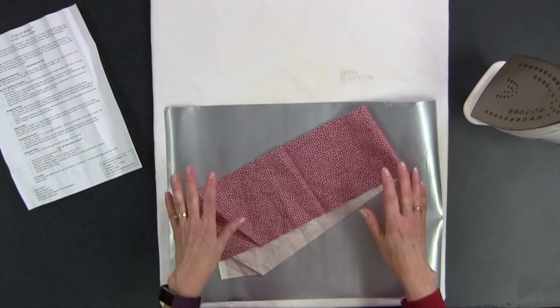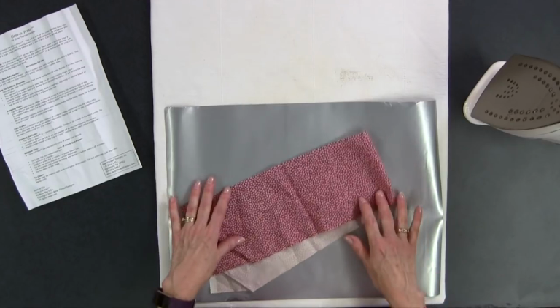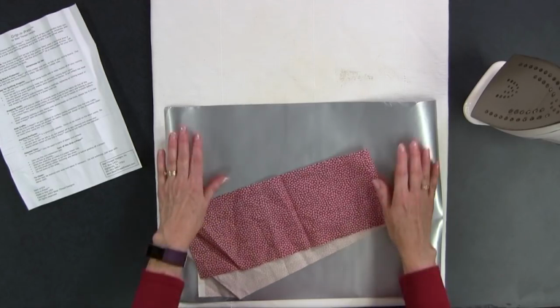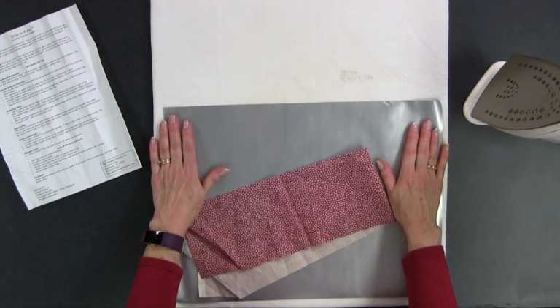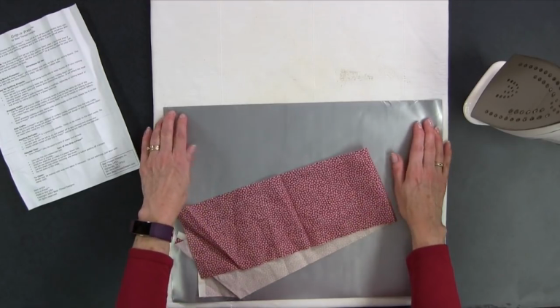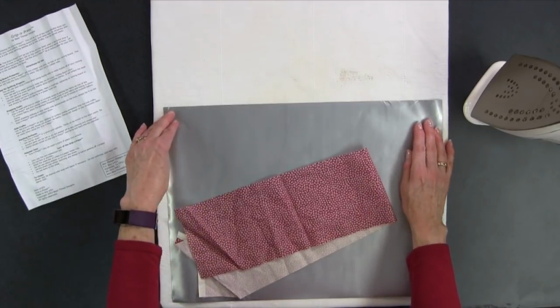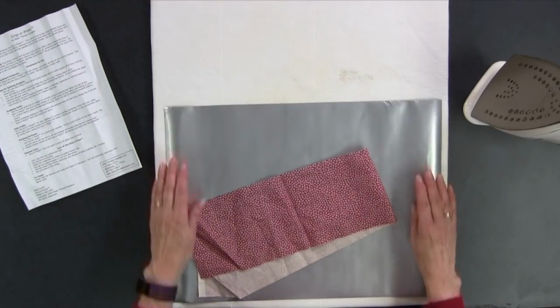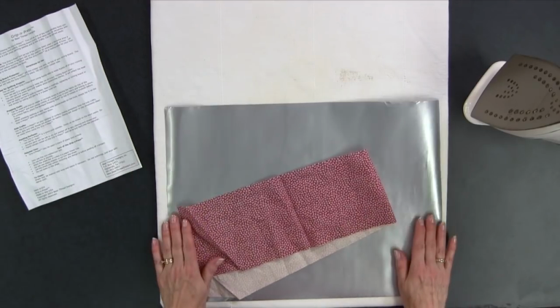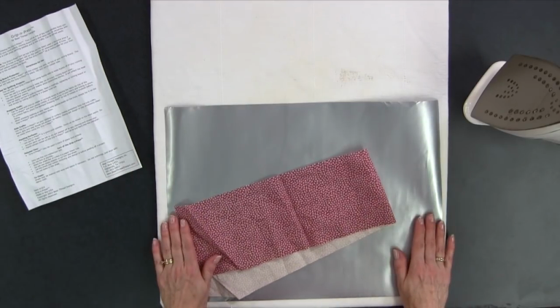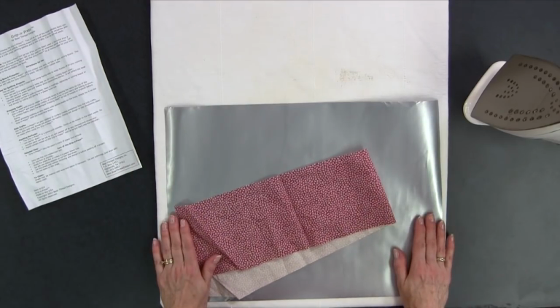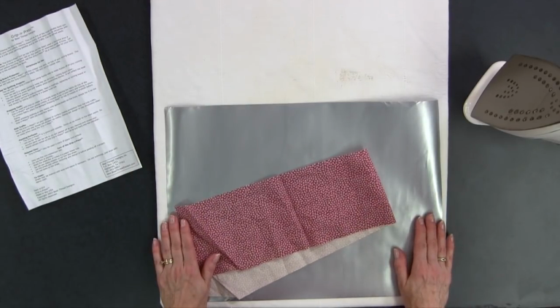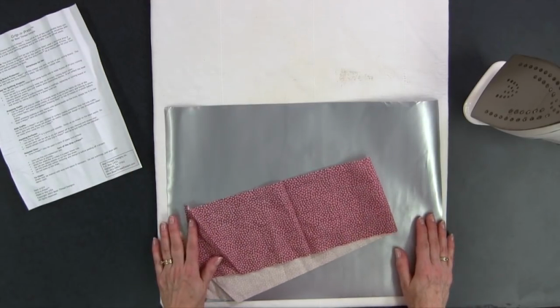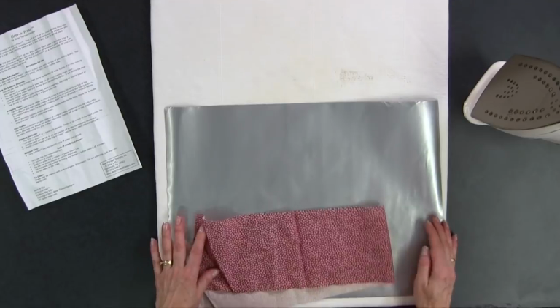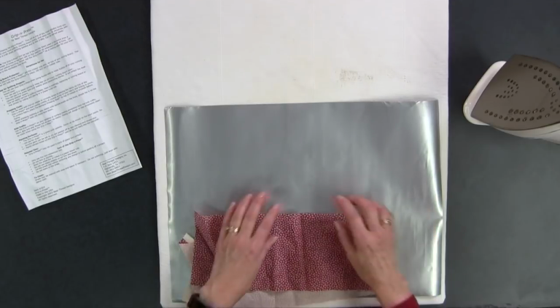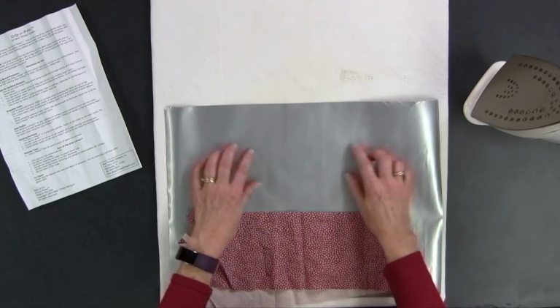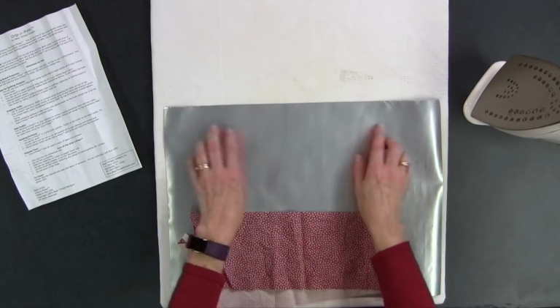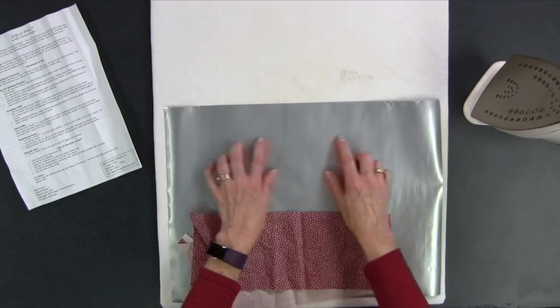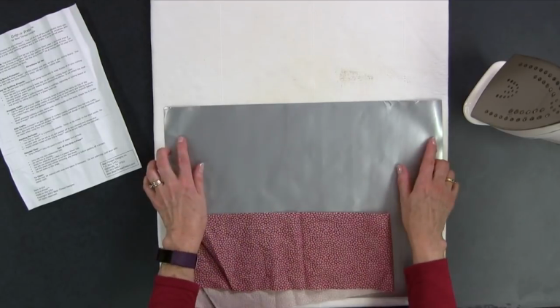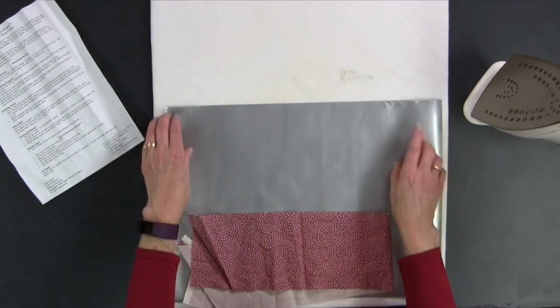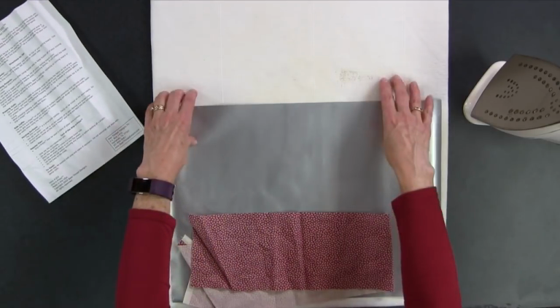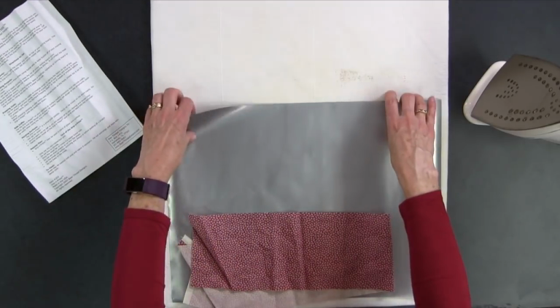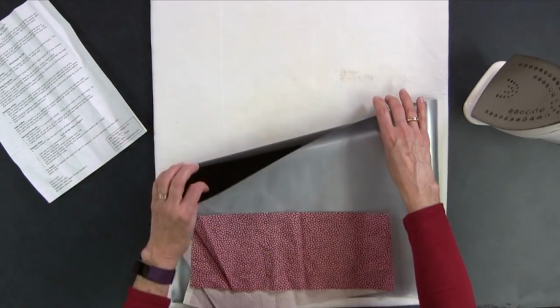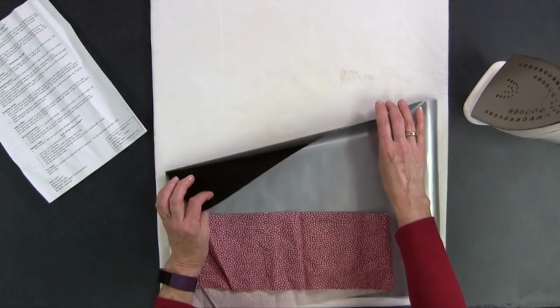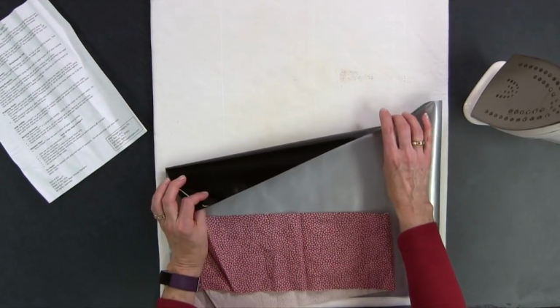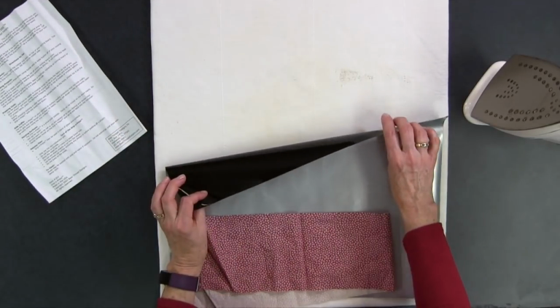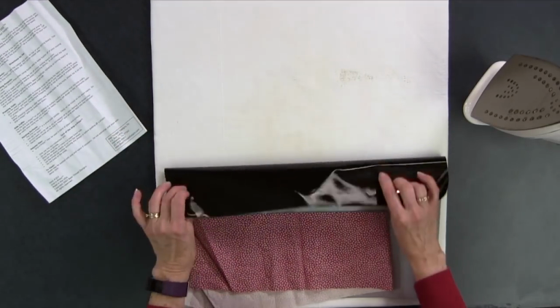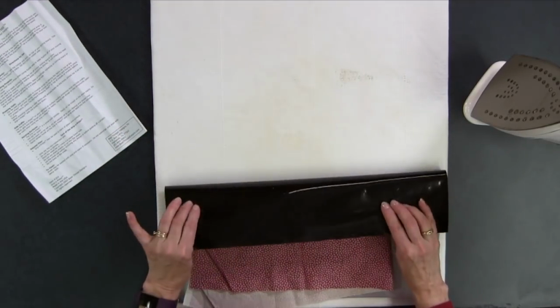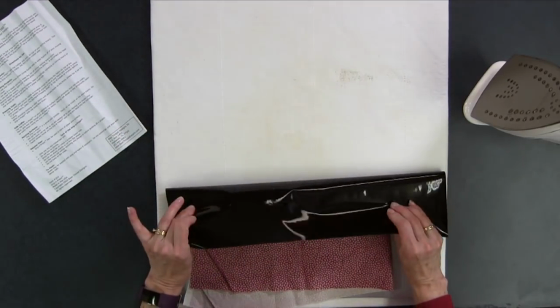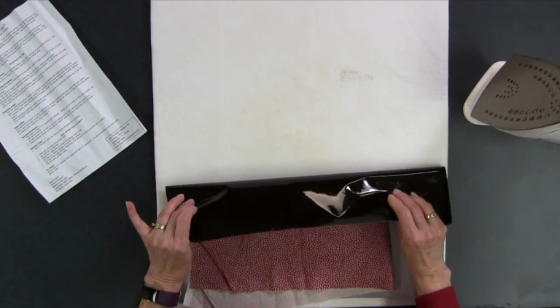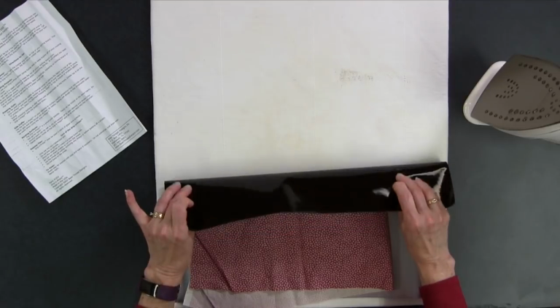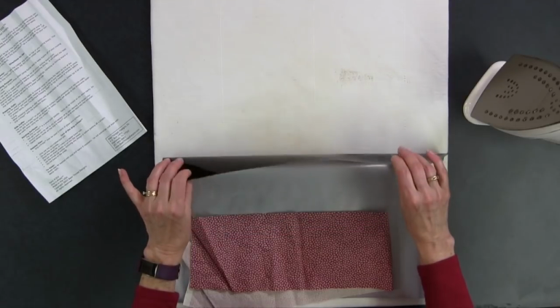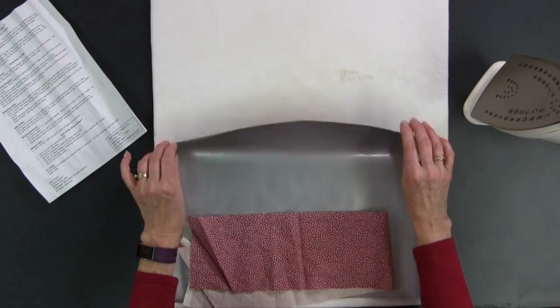Now this is a little sheet here, twelve and a half by seventeen inches, and you can see that it's silver on one side. That's the part you're going to press on, and the other side is black — that's the grippy part.